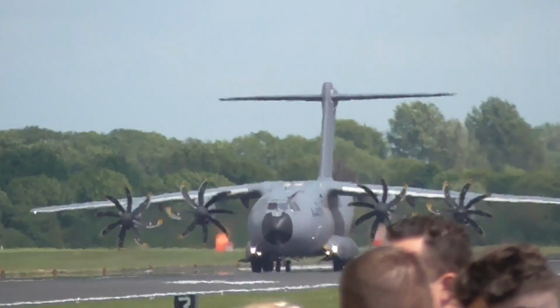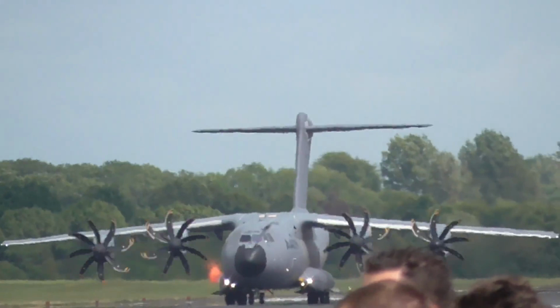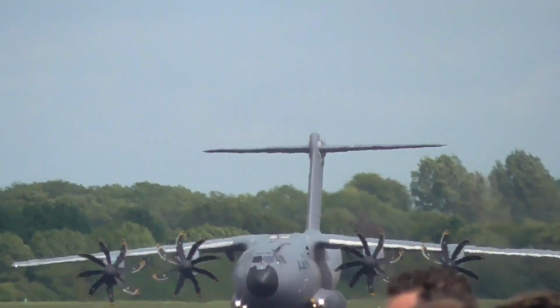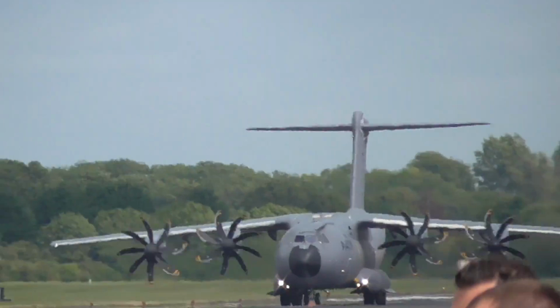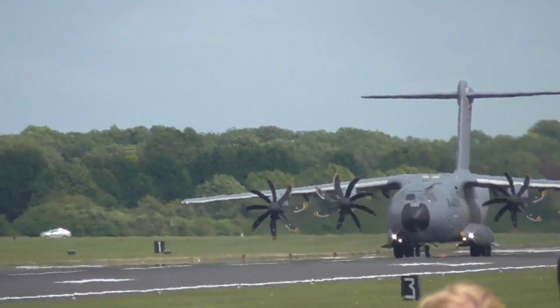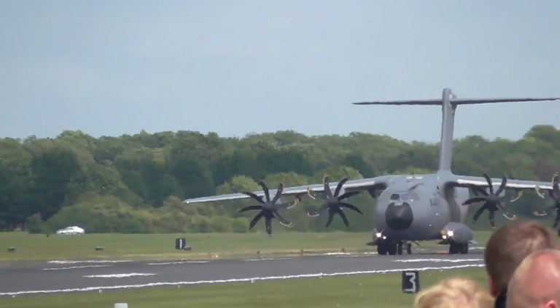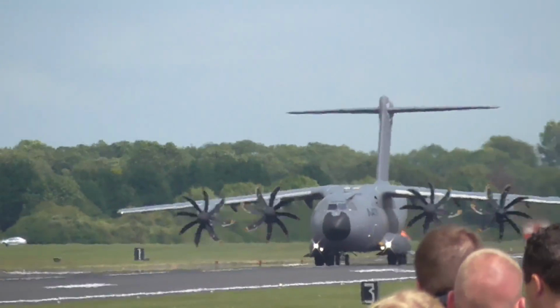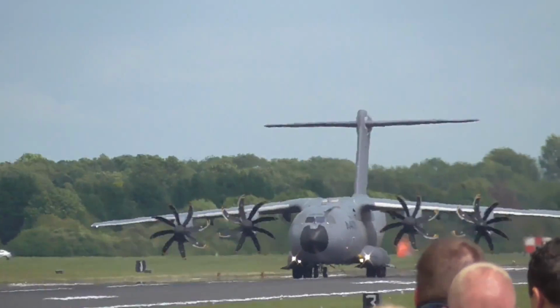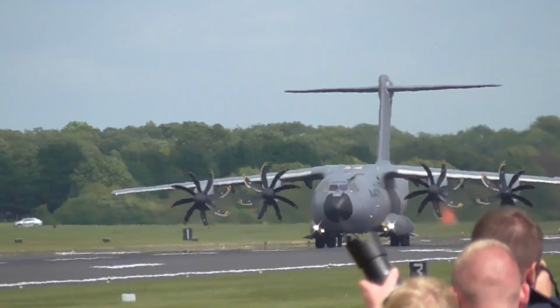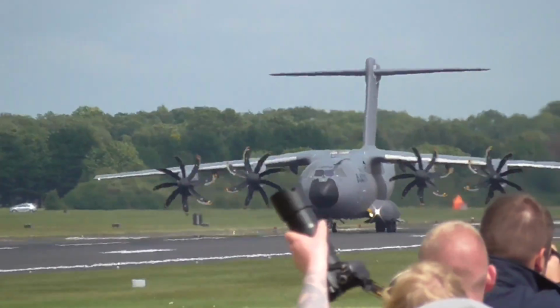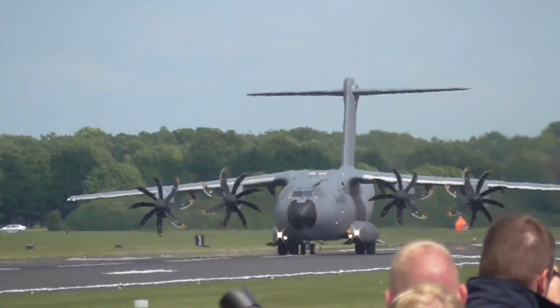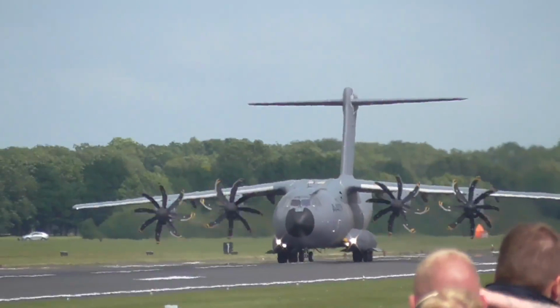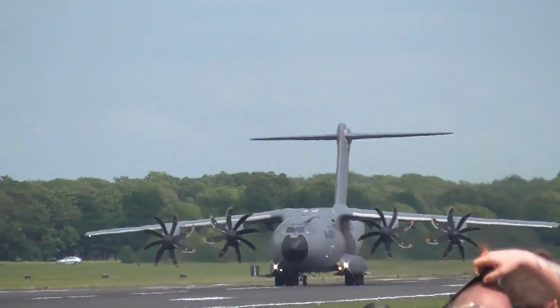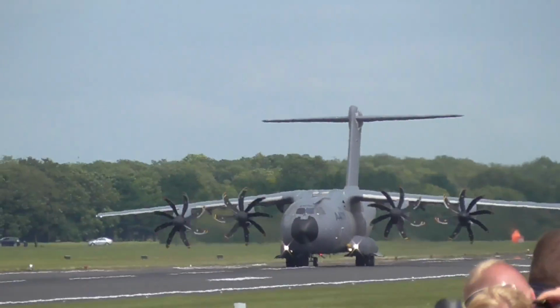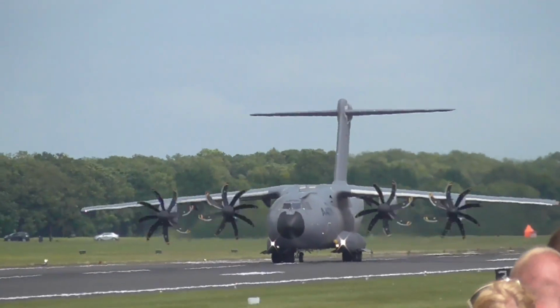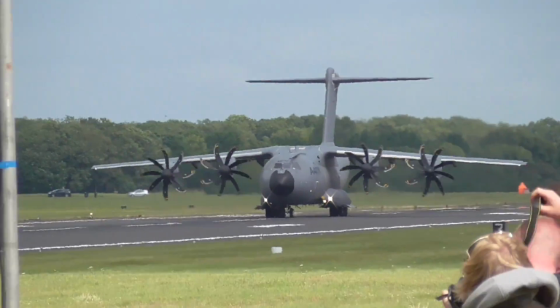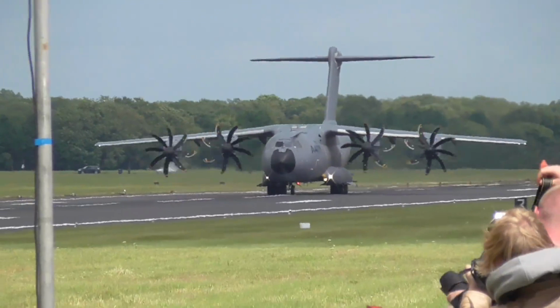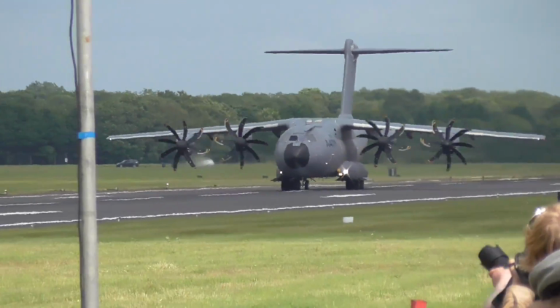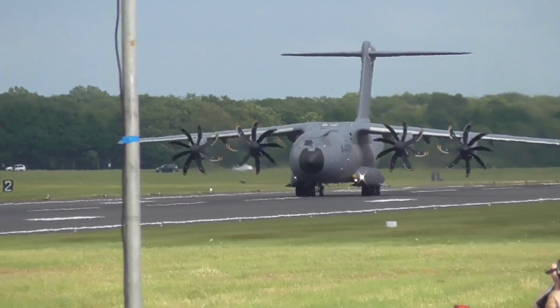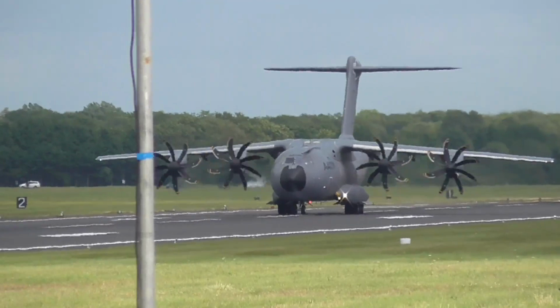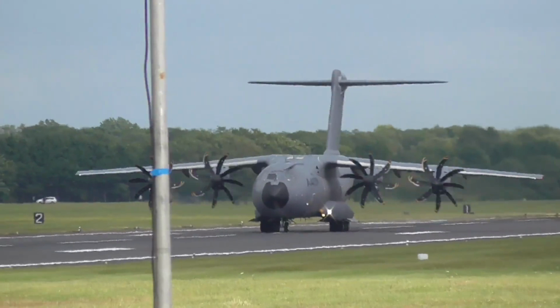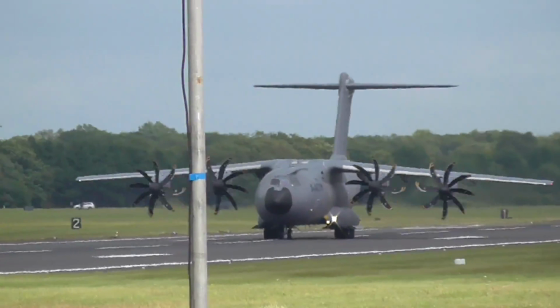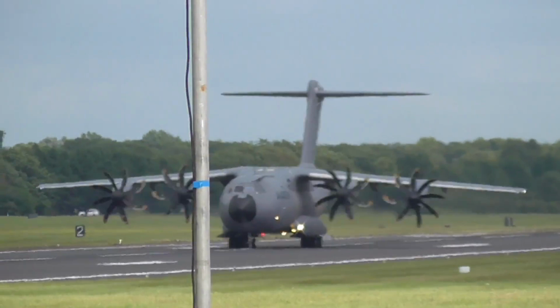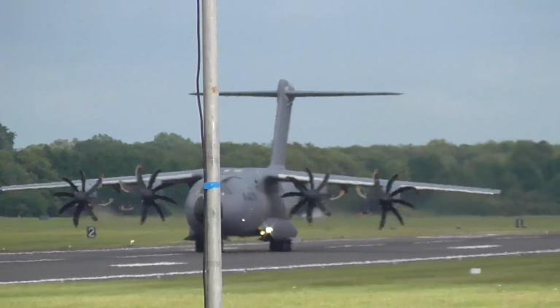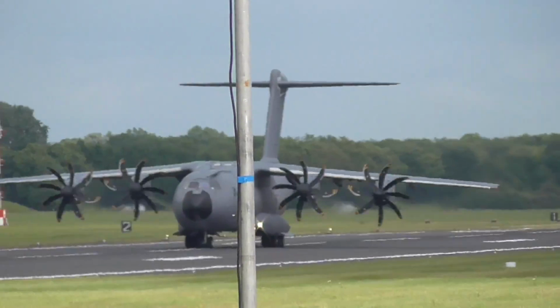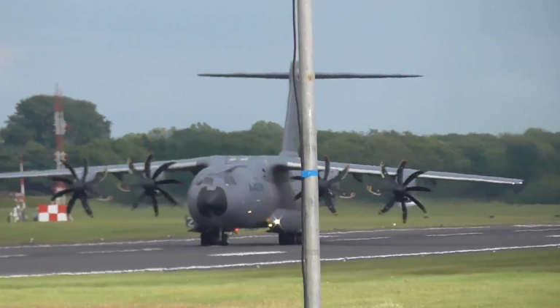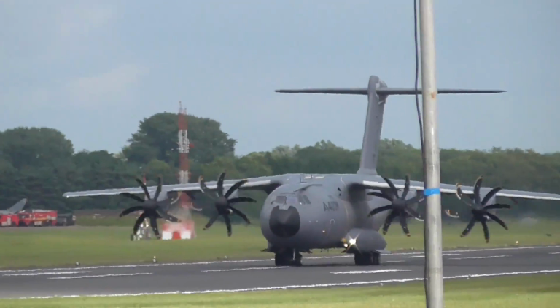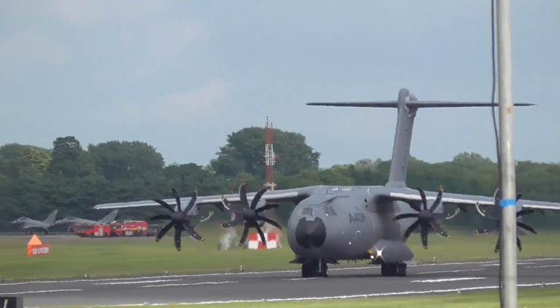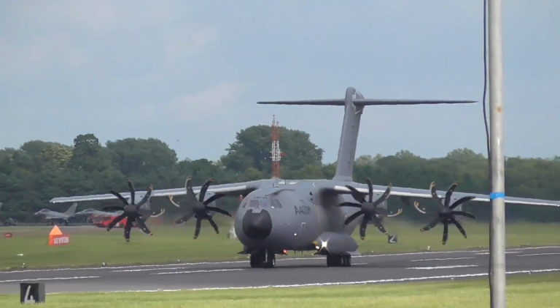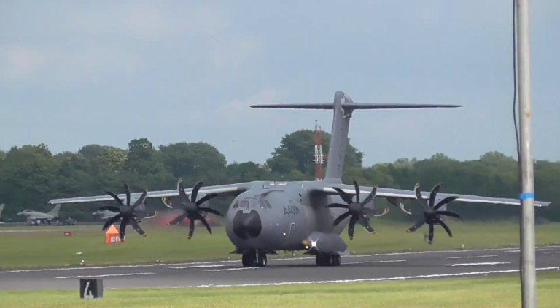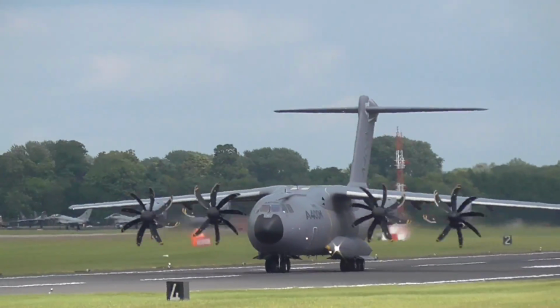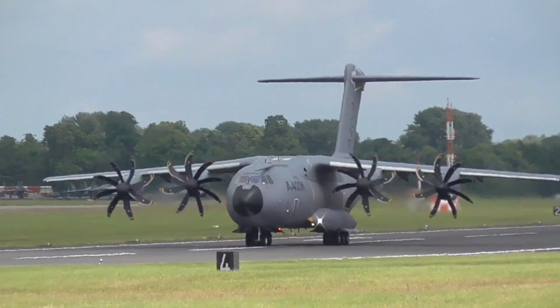Ladies and gentlemen, on behalf of the Battle of Britain Memorial Flight, thank you very much indeed. And thank you for describing them as now rolling. We have the Airbus A400M, the Atlas.